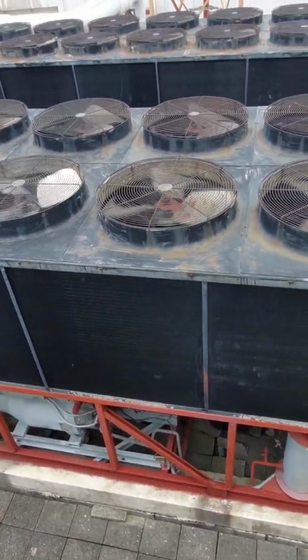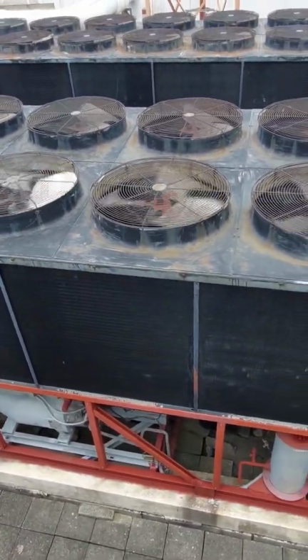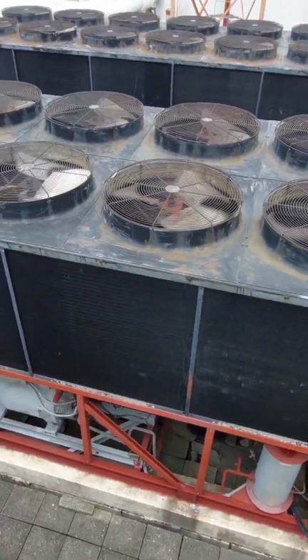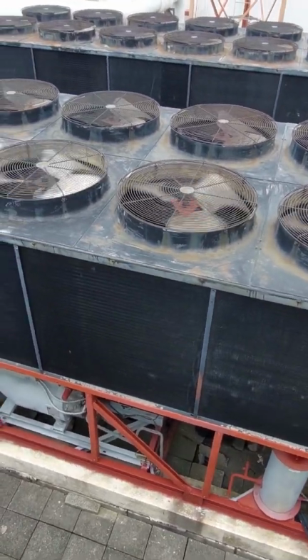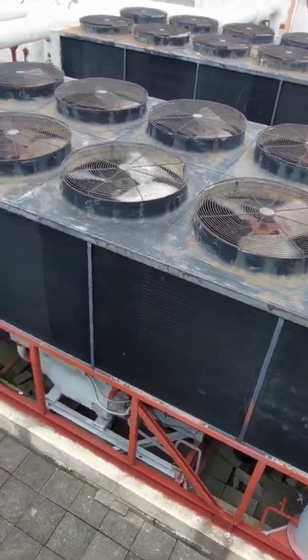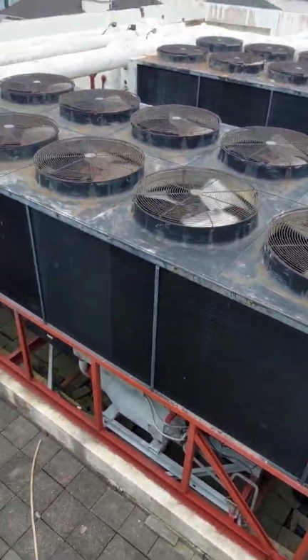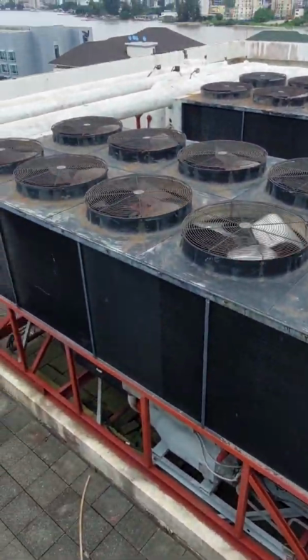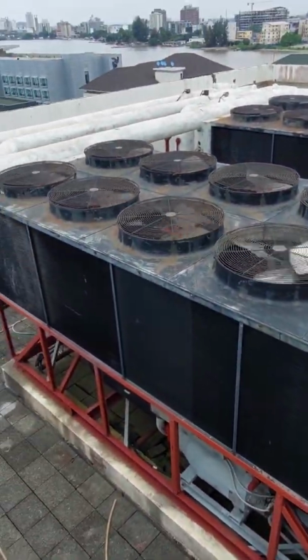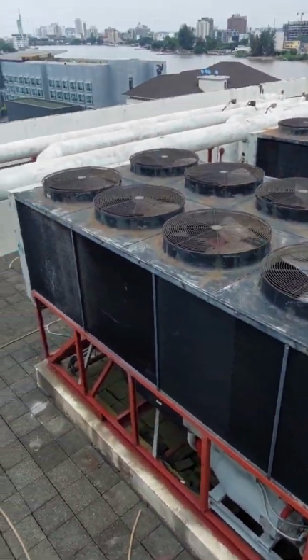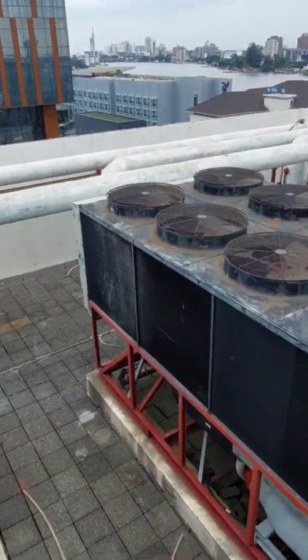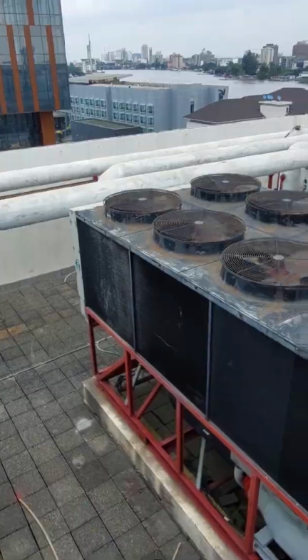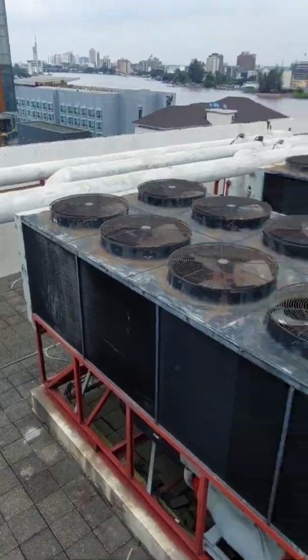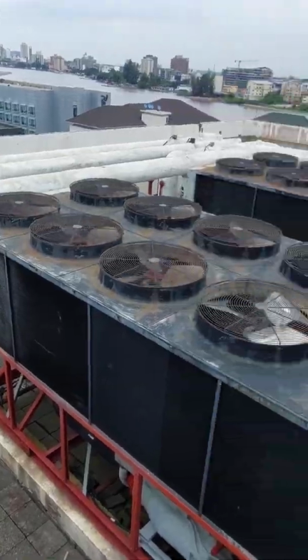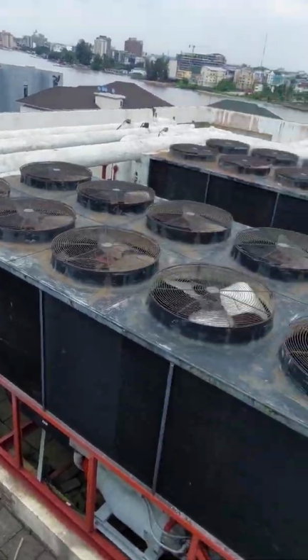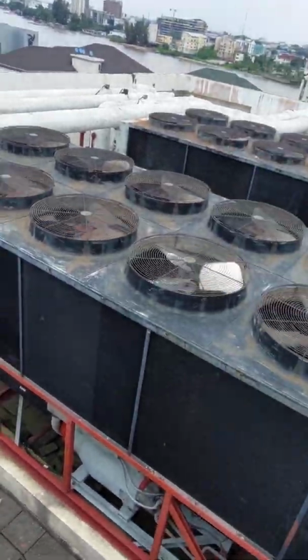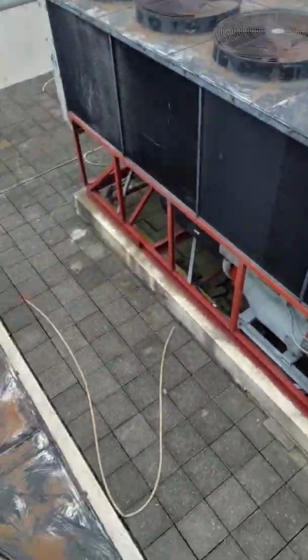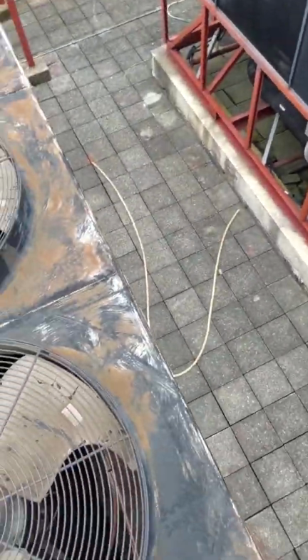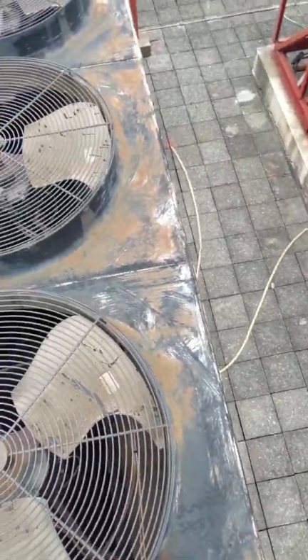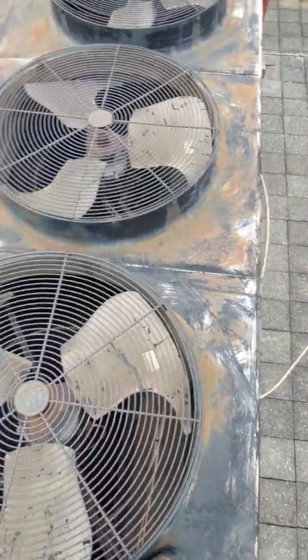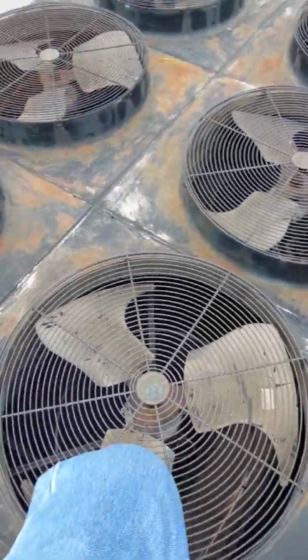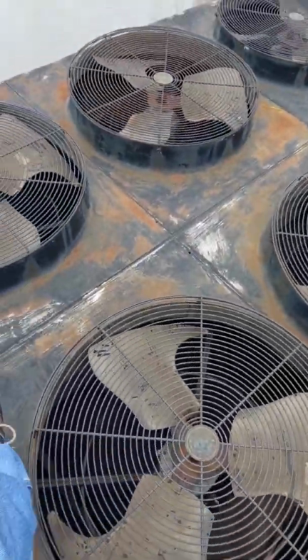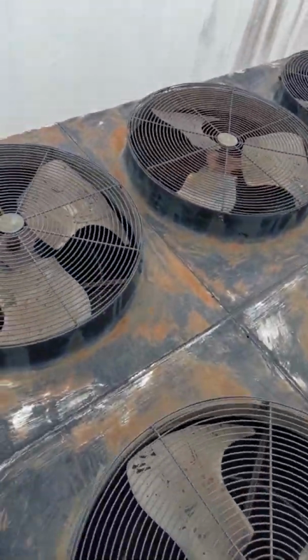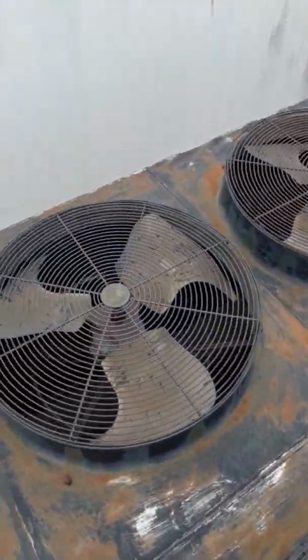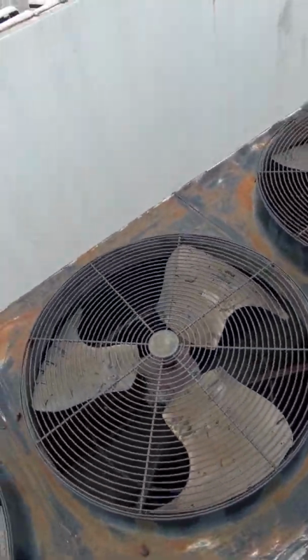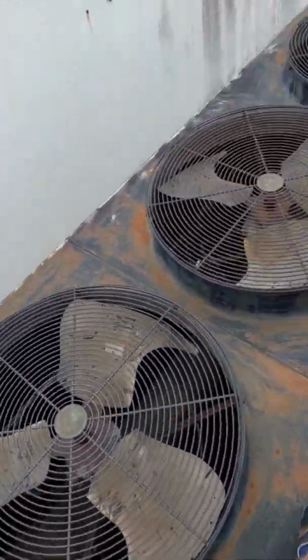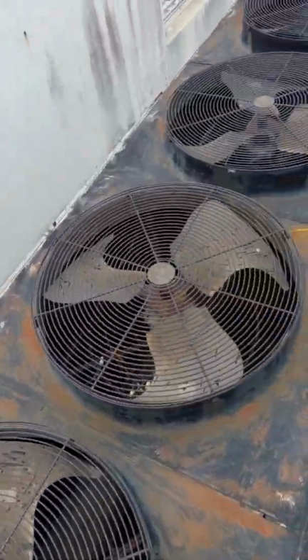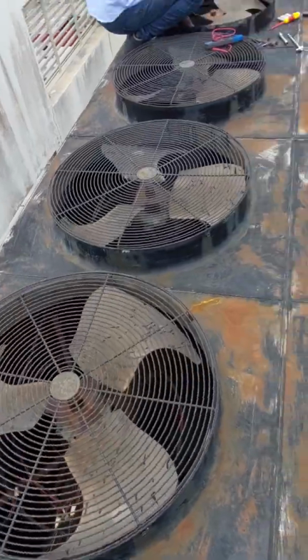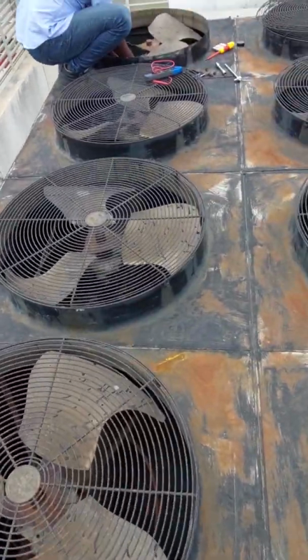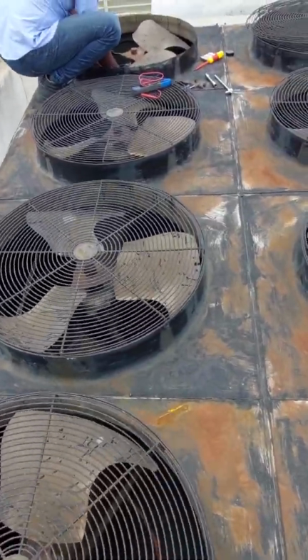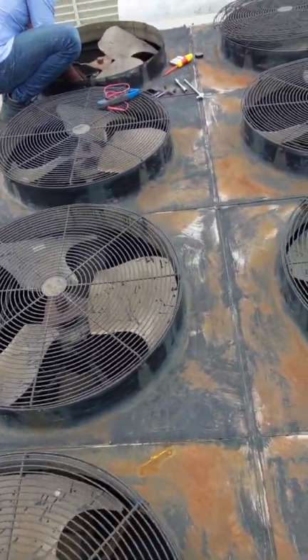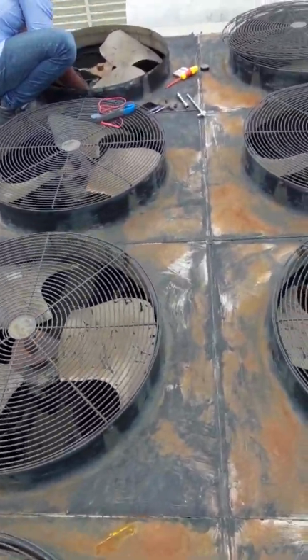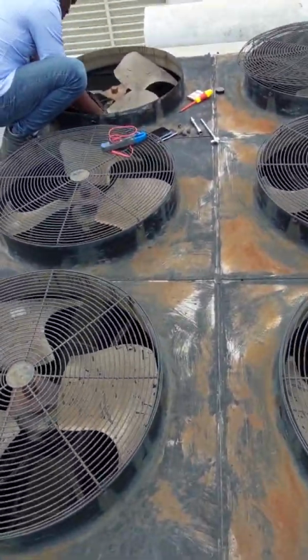We have five condenser fan motors on this east chiller. We used to paint this one with black paint, but because of the rain and the elements it degrades.